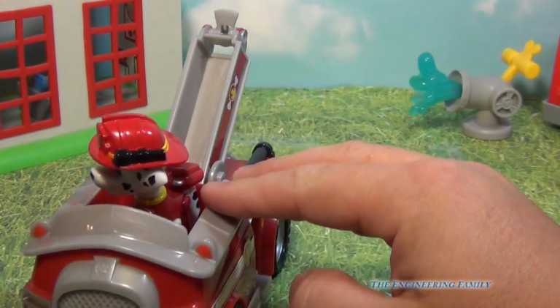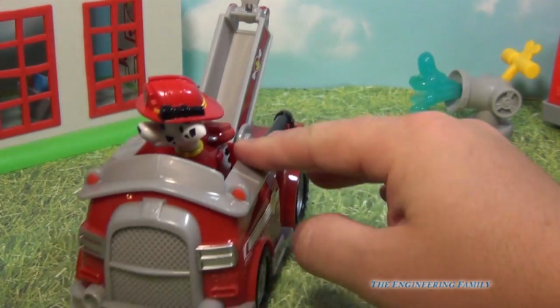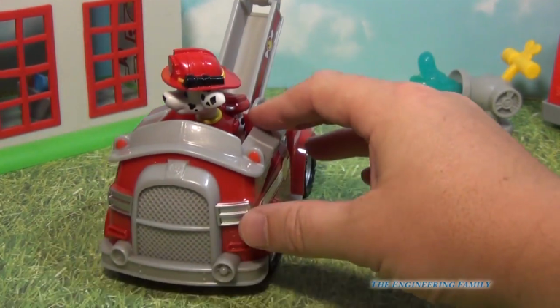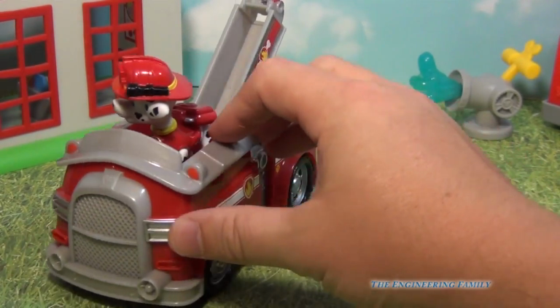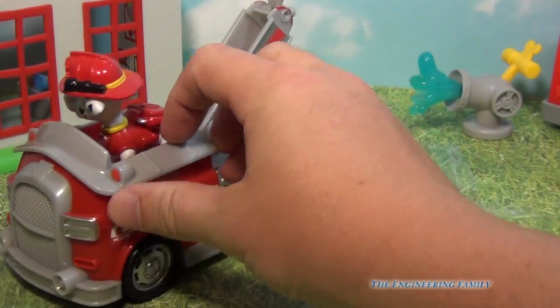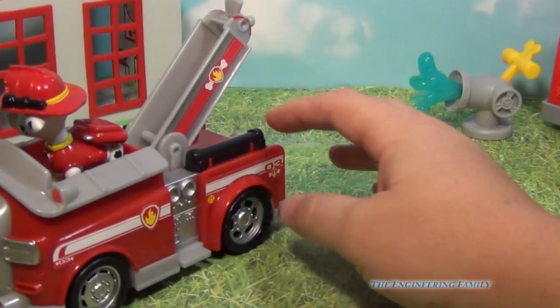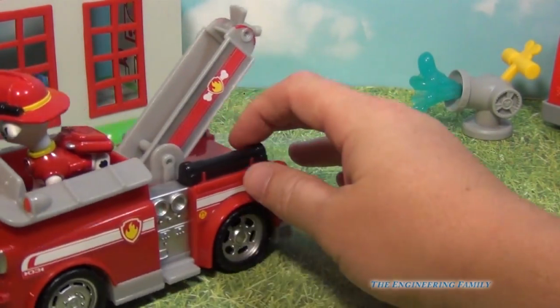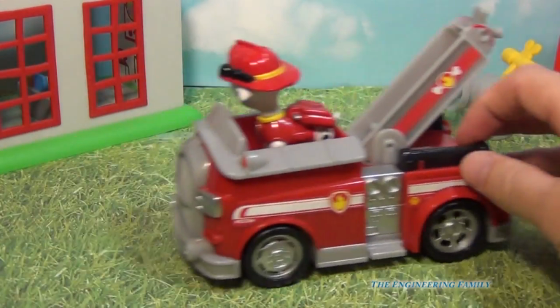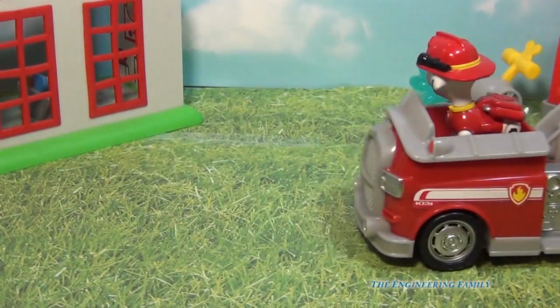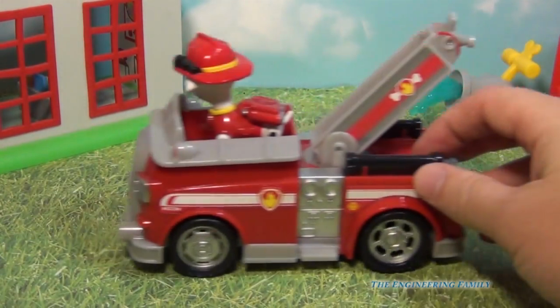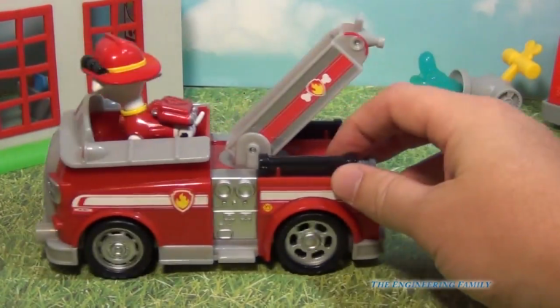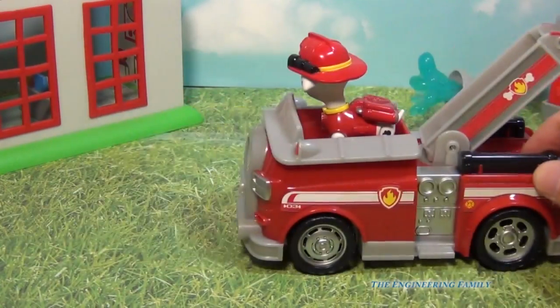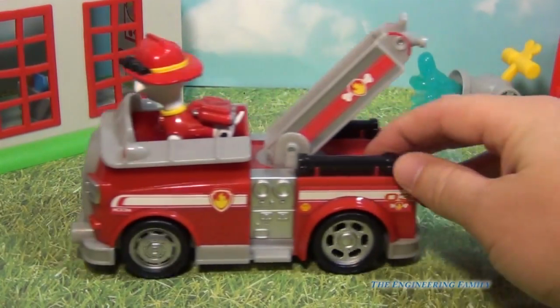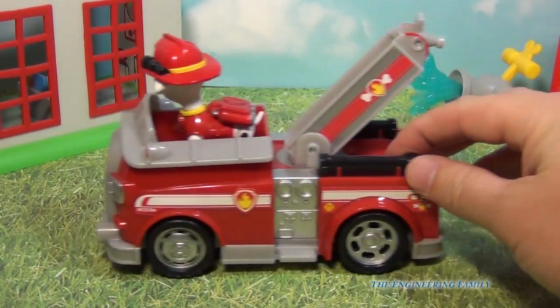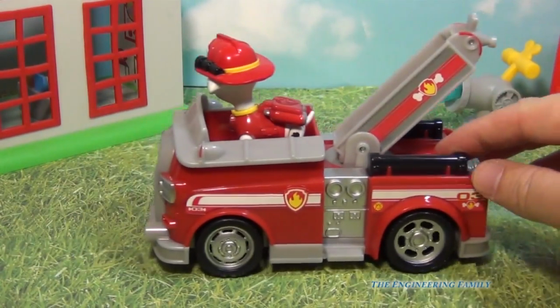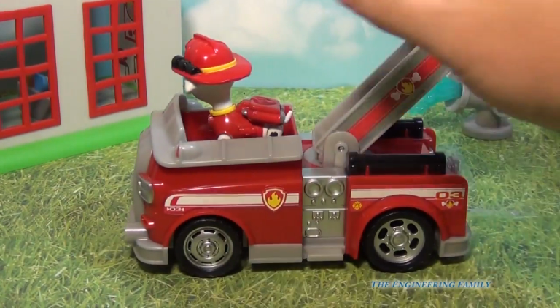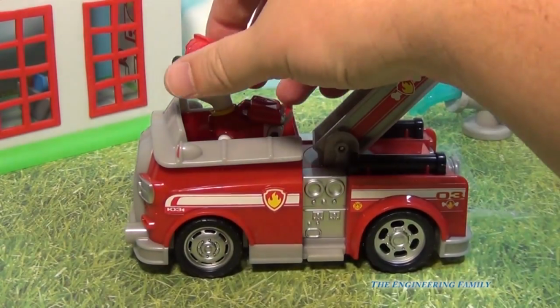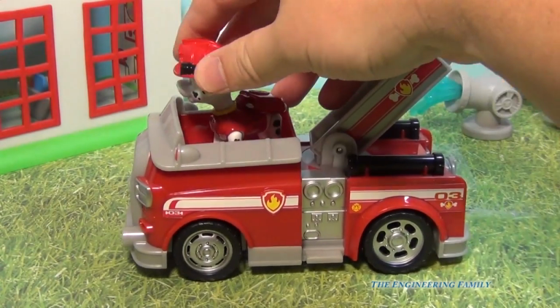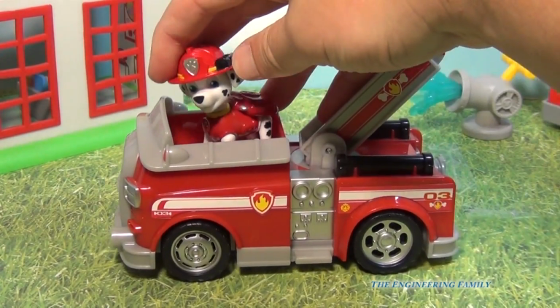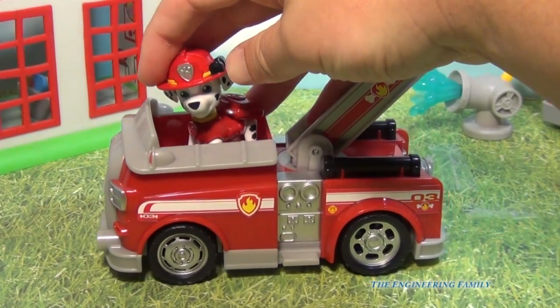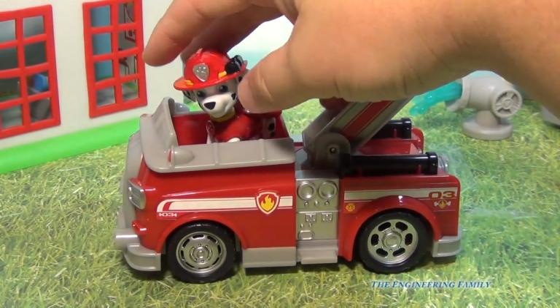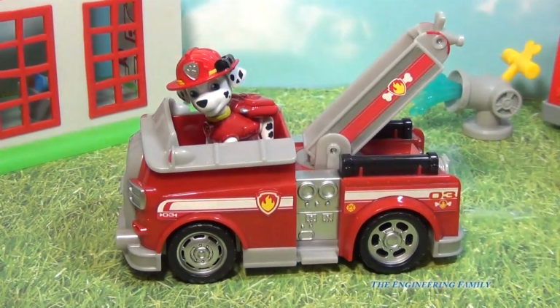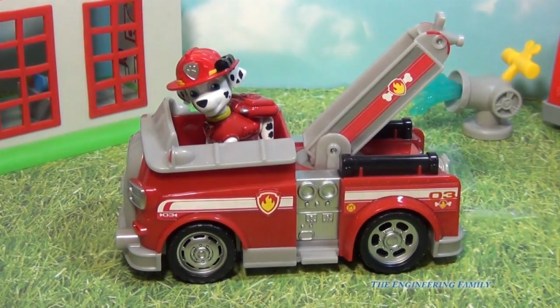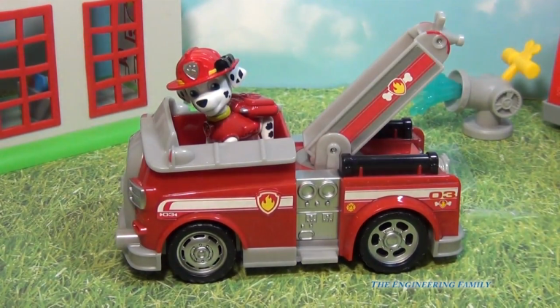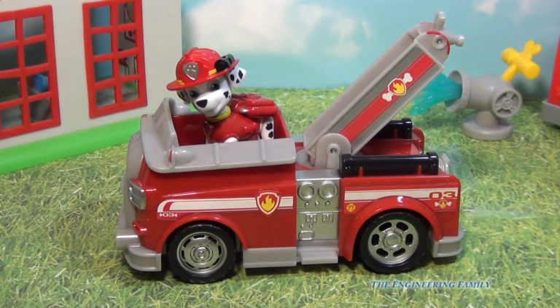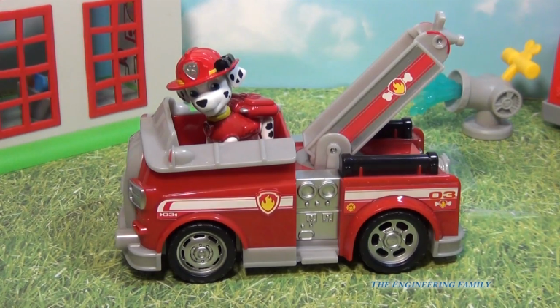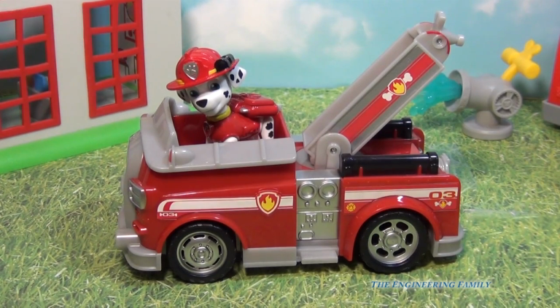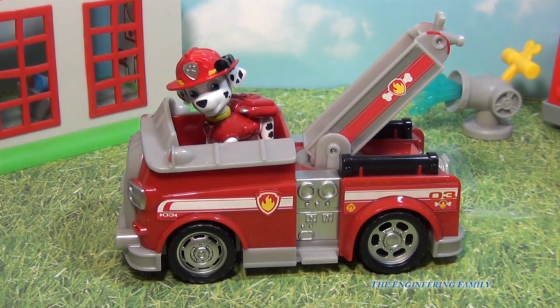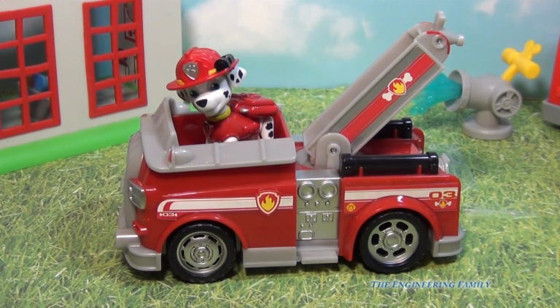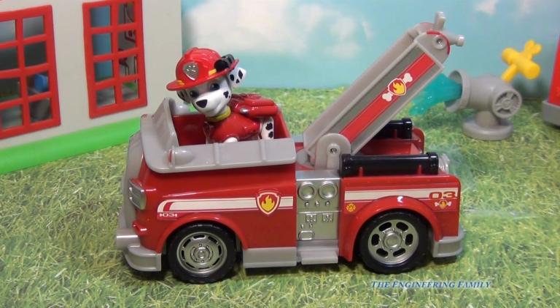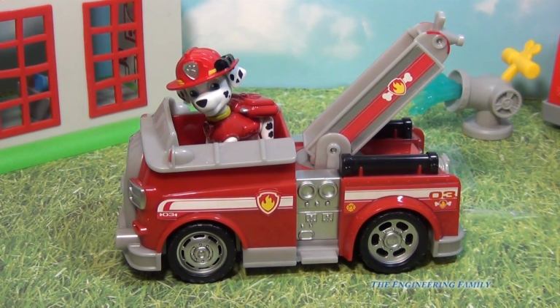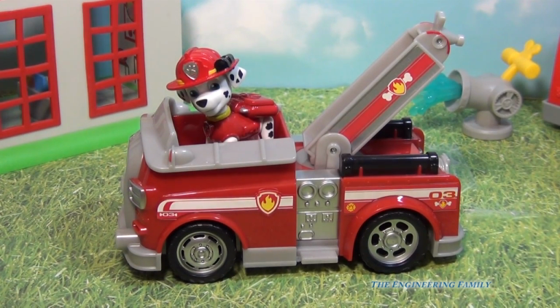This is a really cool, nice looking fire engine. It doesn't require any batteries and it doesn't make any sounds, which actually is kind of nice at times. But it's ready to go. So if you like Marshall and you like Paw Patrol, this is probably going to be a really cool toy for you.